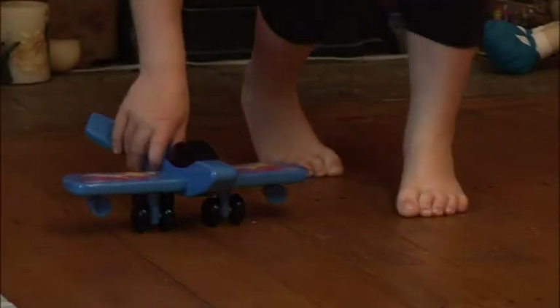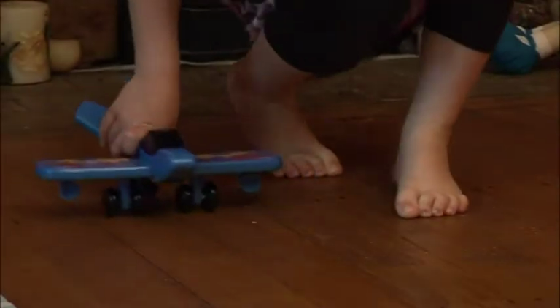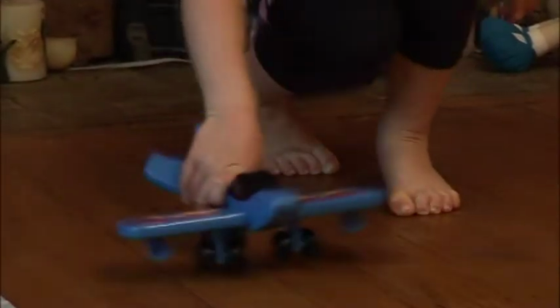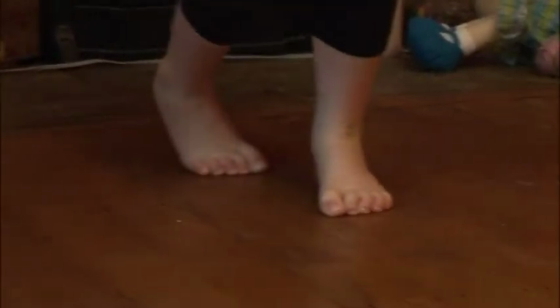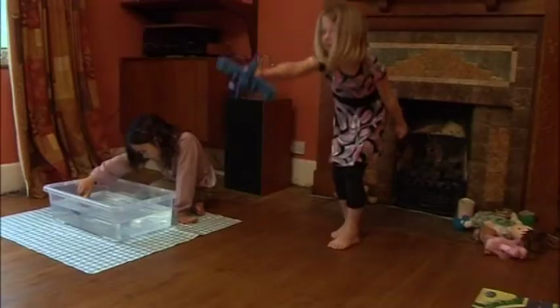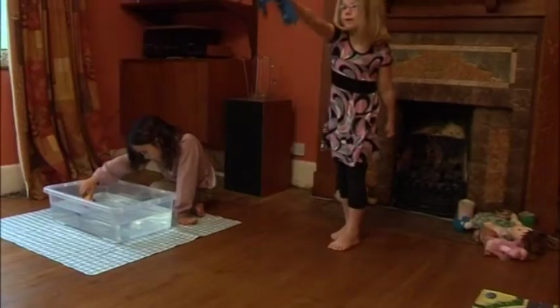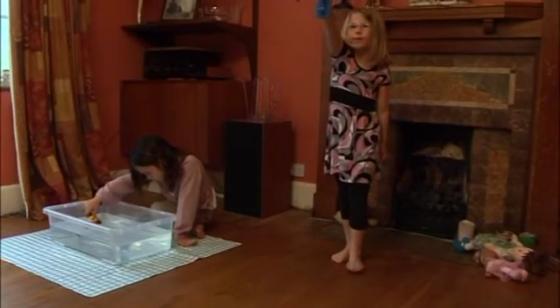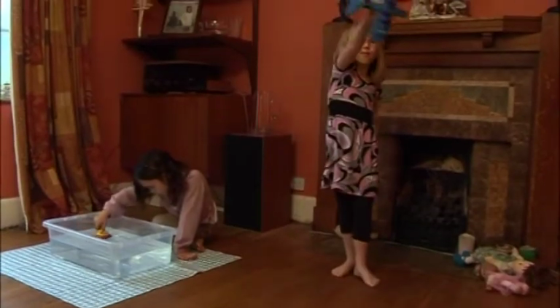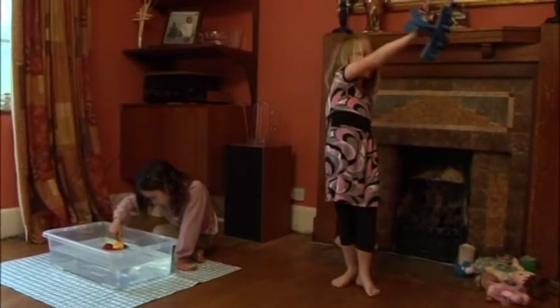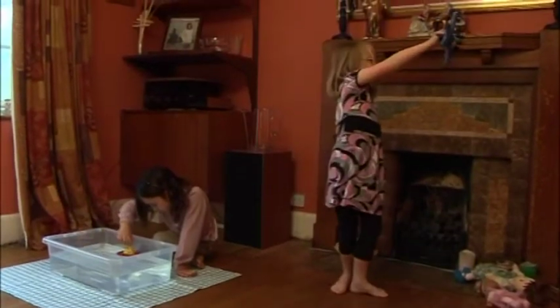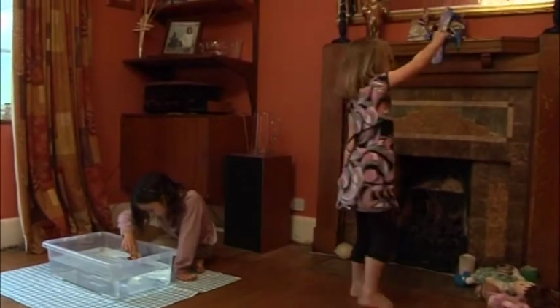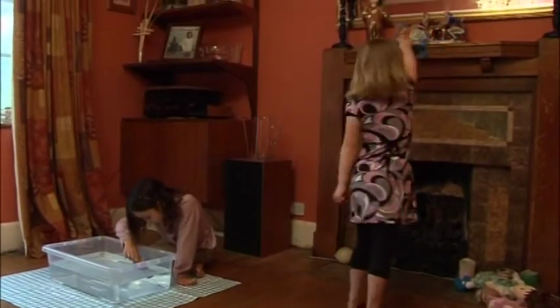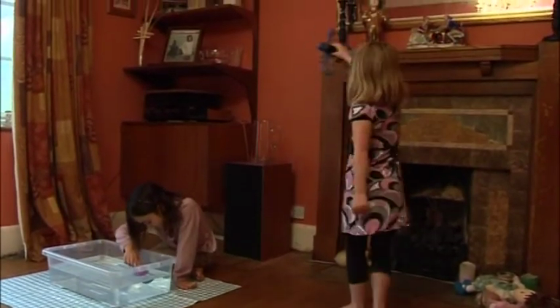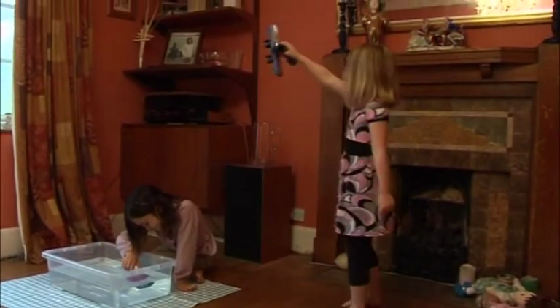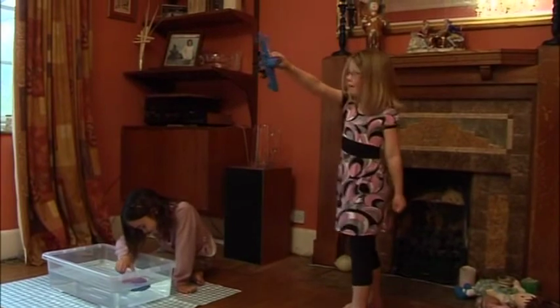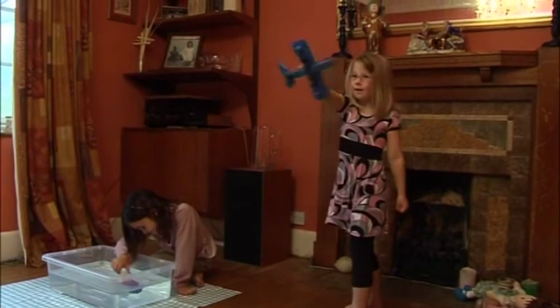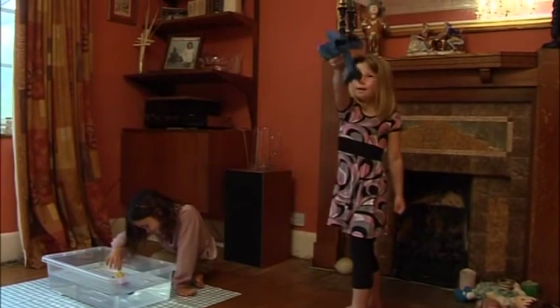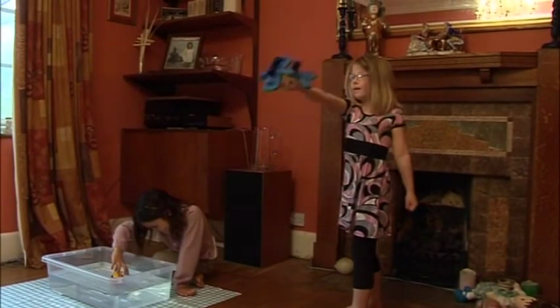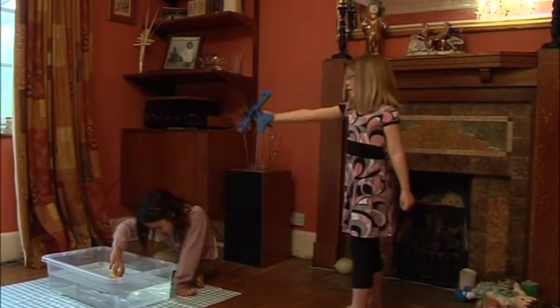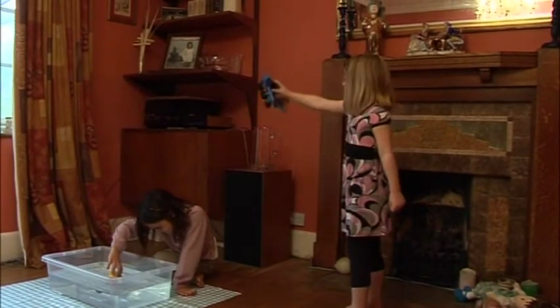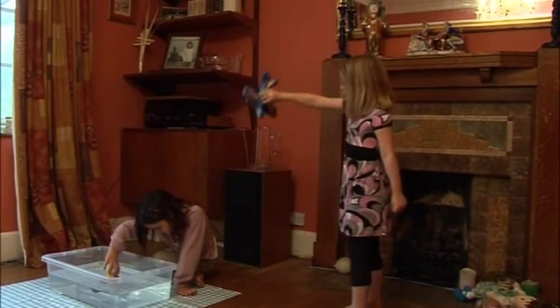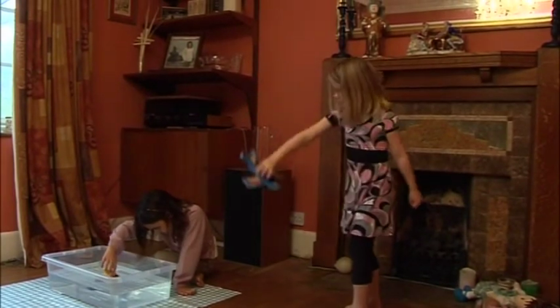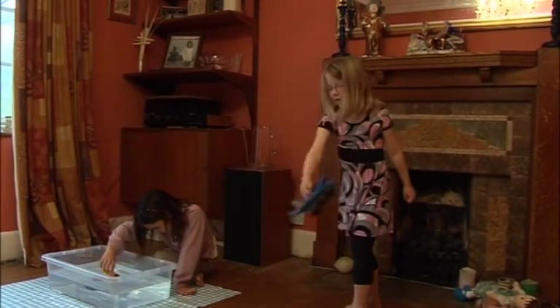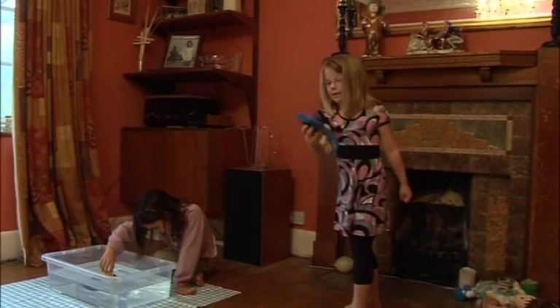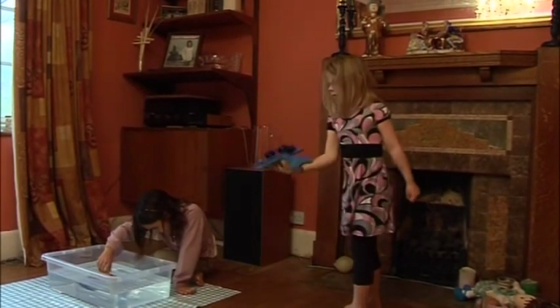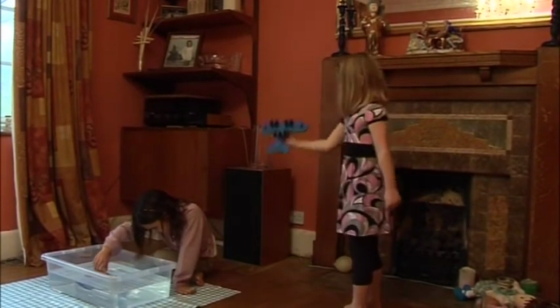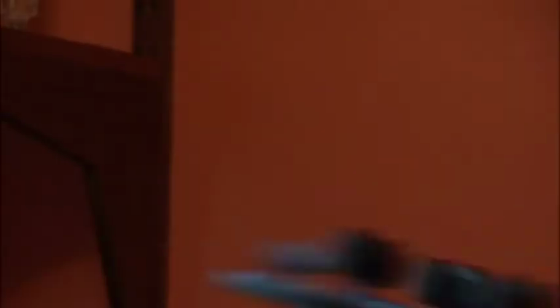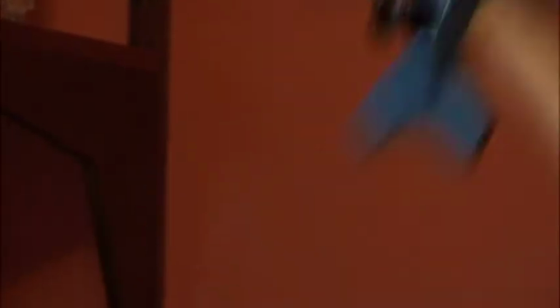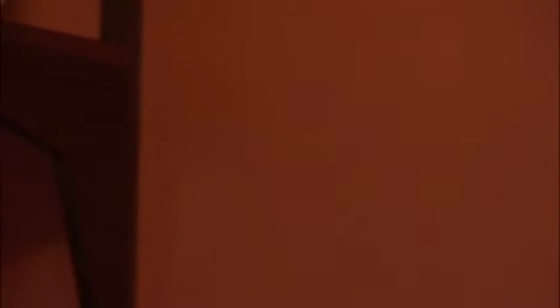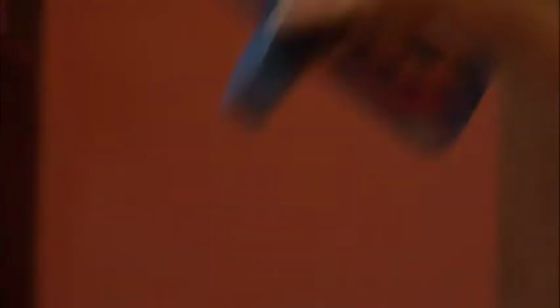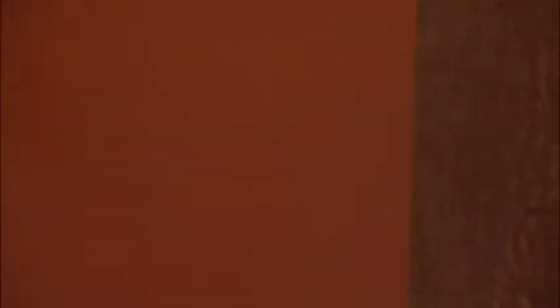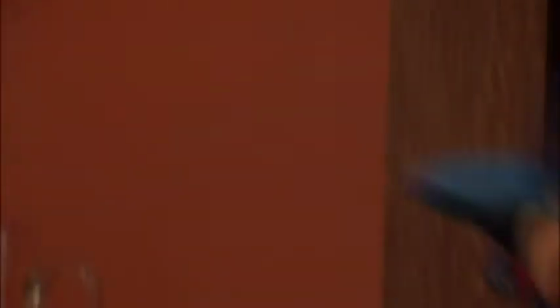This is a plane. The plane flies up and down and round and round. It flies in the air. Whoosh!